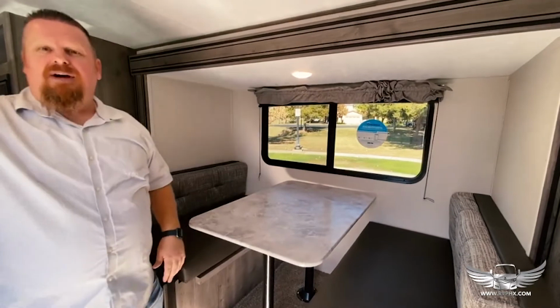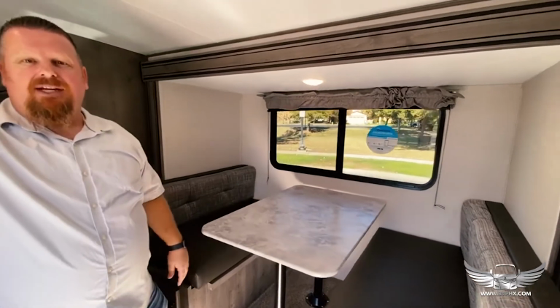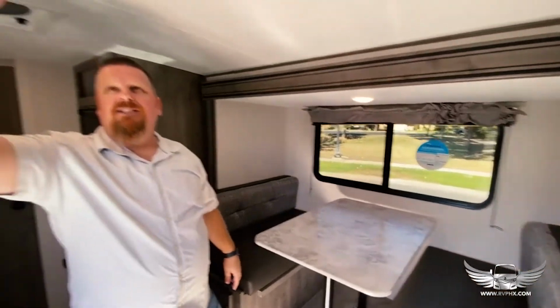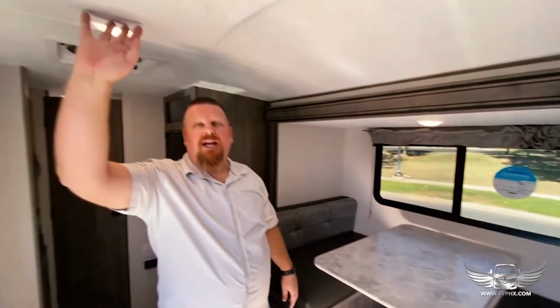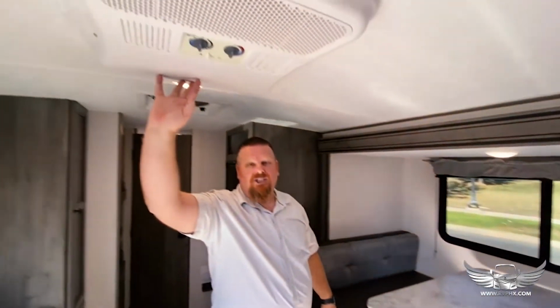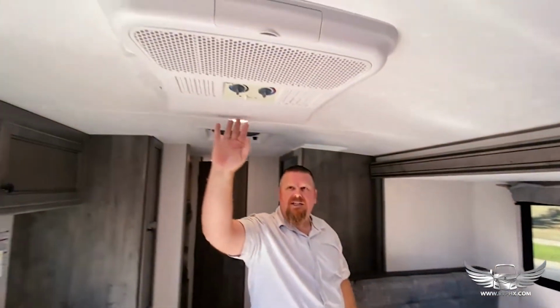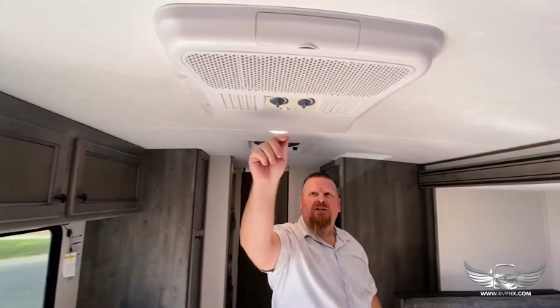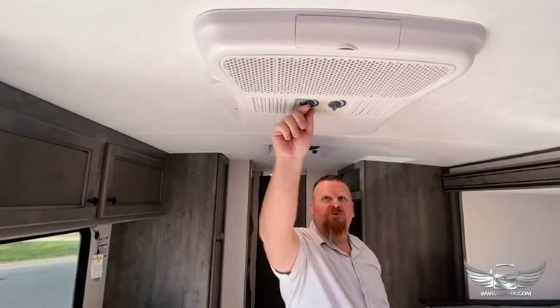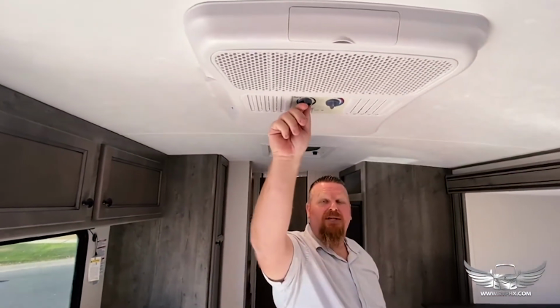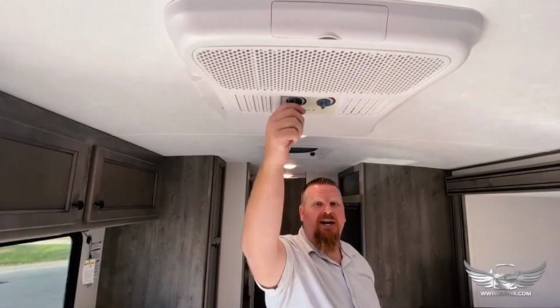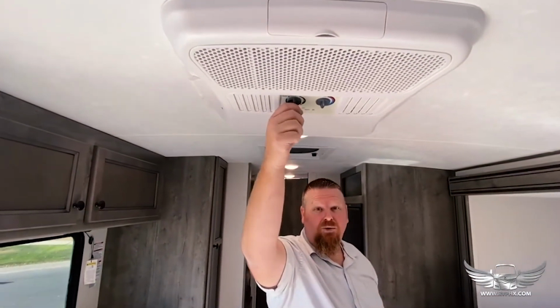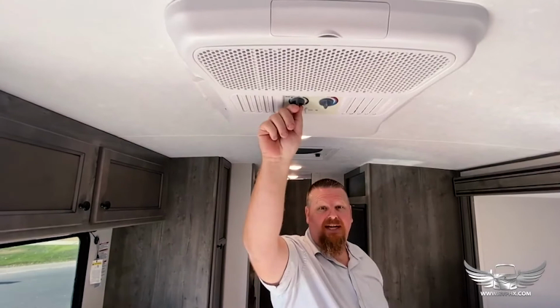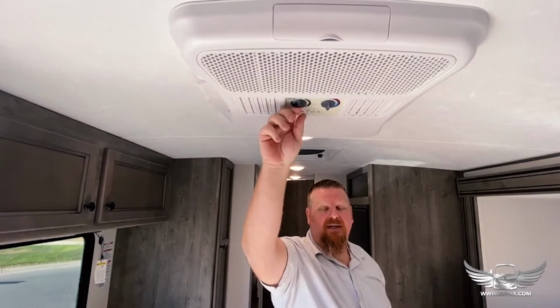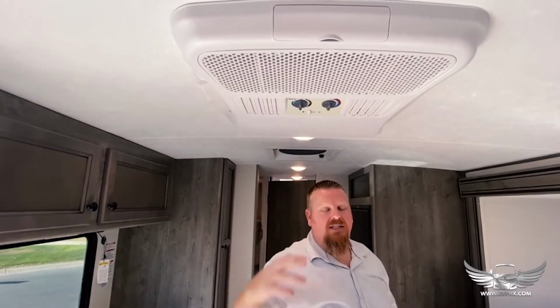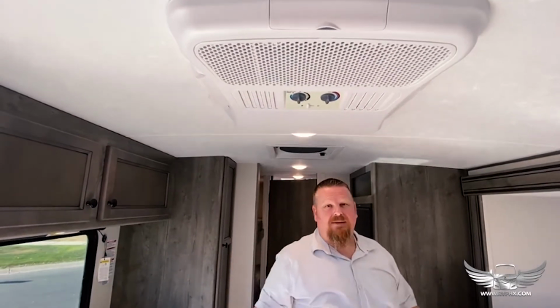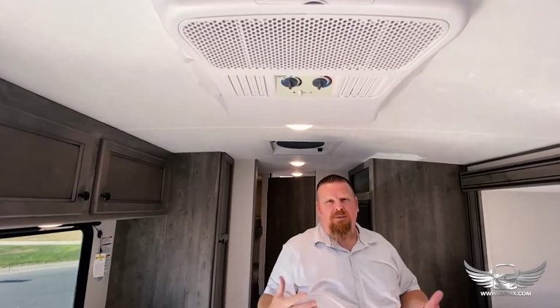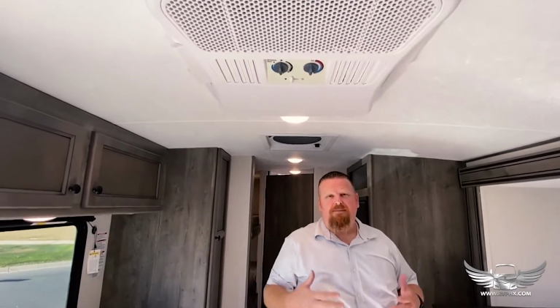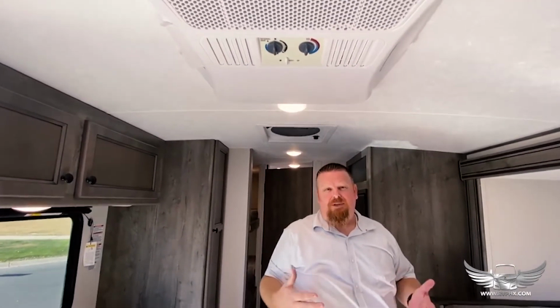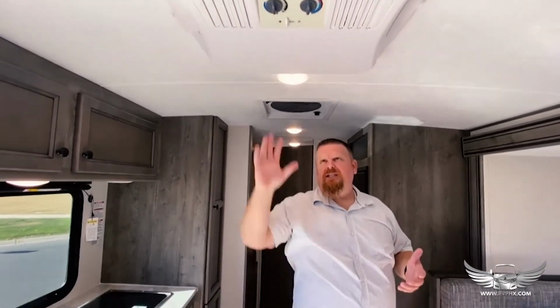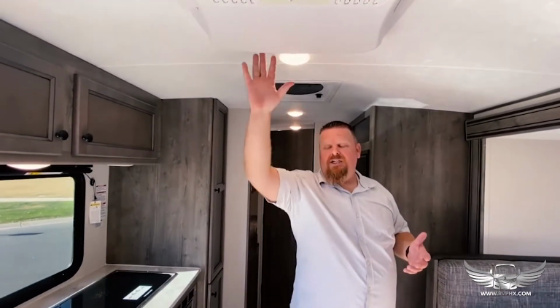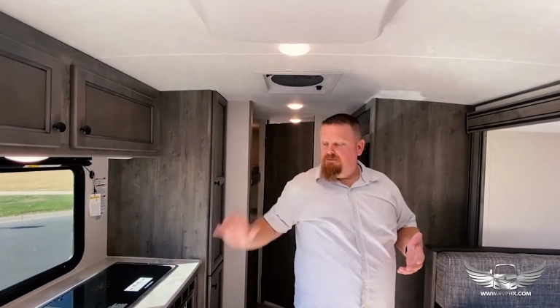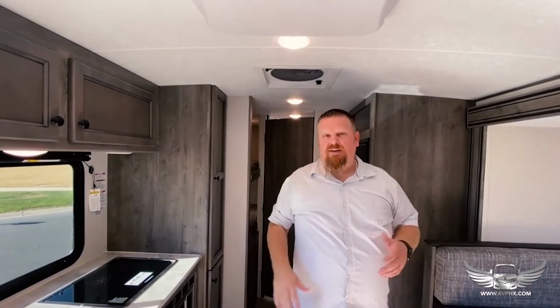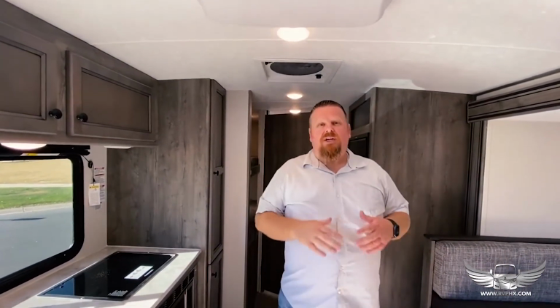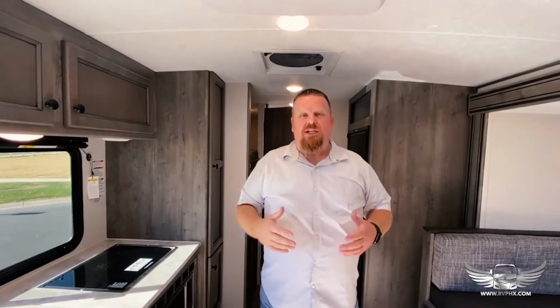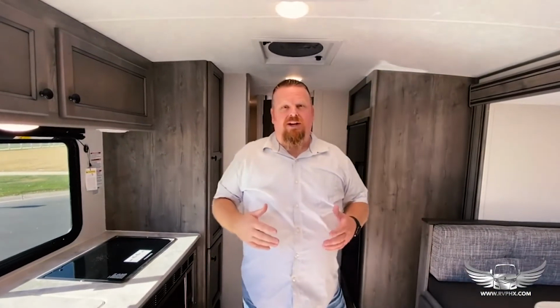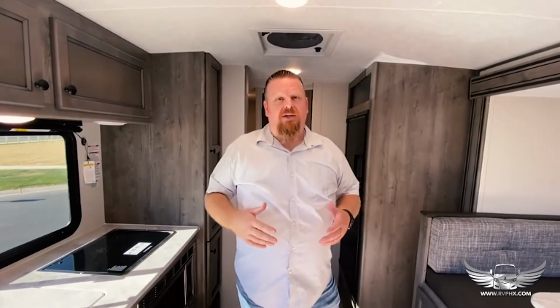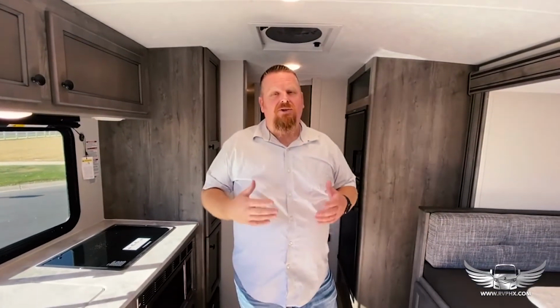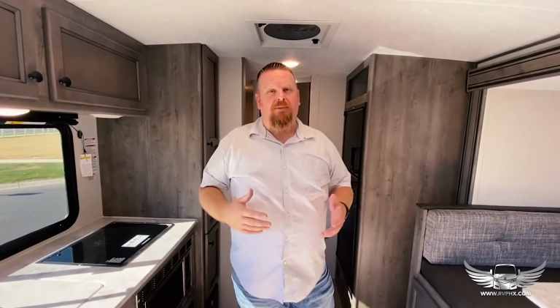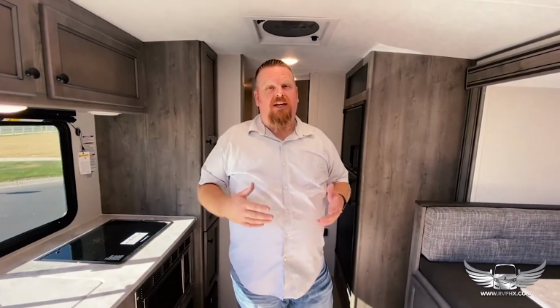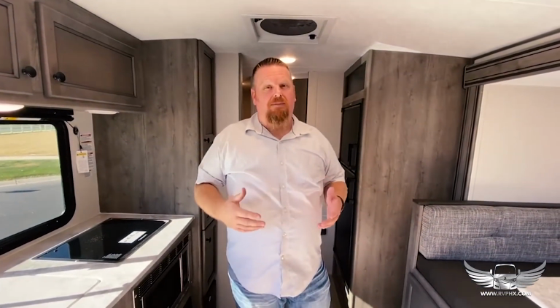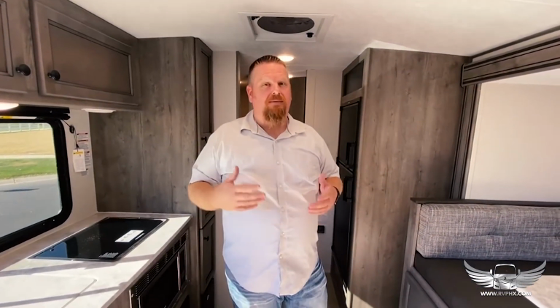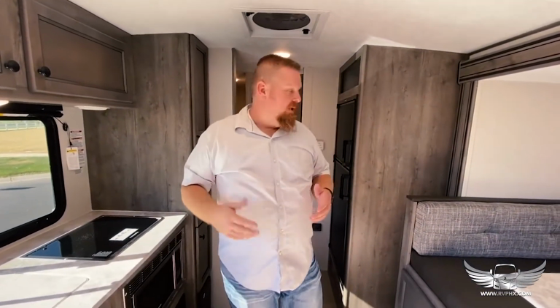Above is the air conditioning unit. All you need to do is reach up and turn it on high cool right here. Just remember any major appliance like the air conditioner or the microwave — you do need the generator running or you need to be plugged in at an RV park to make it work.